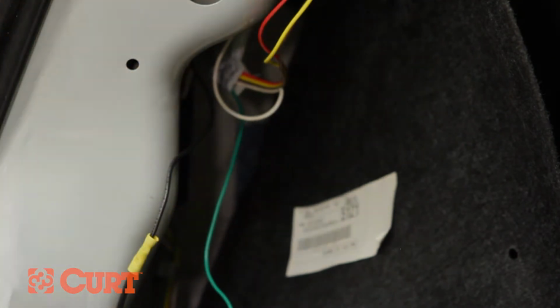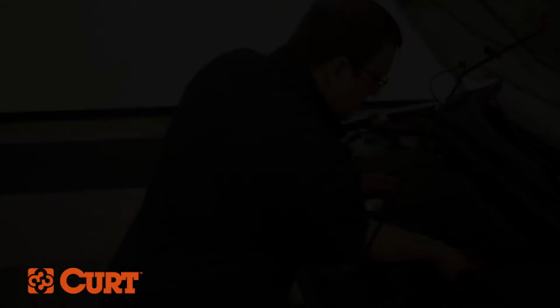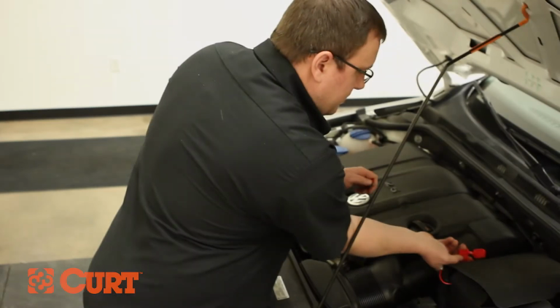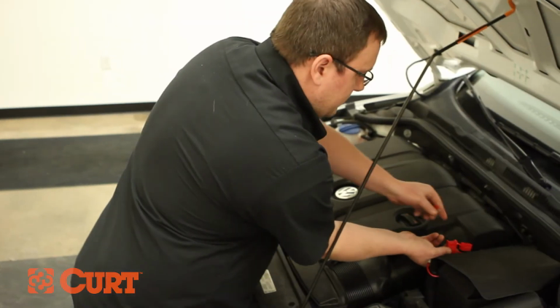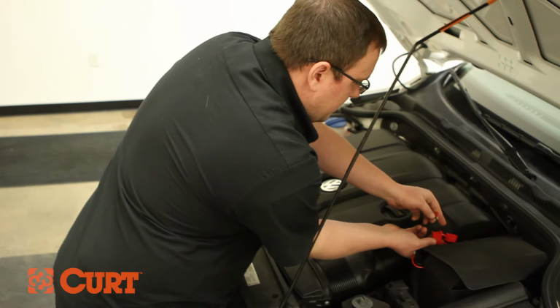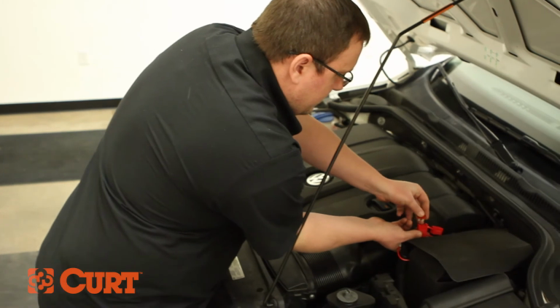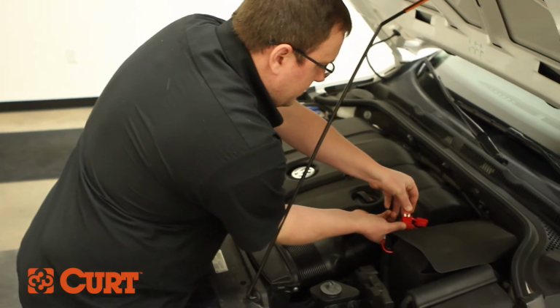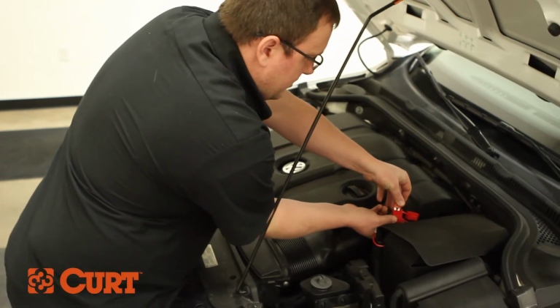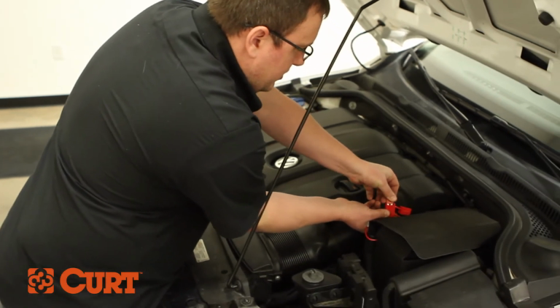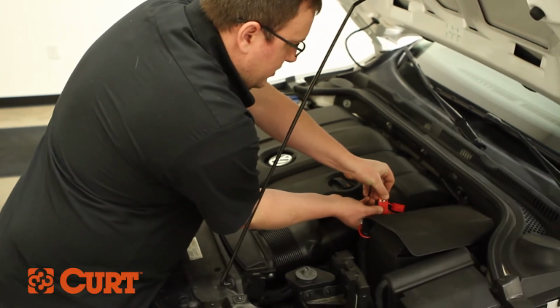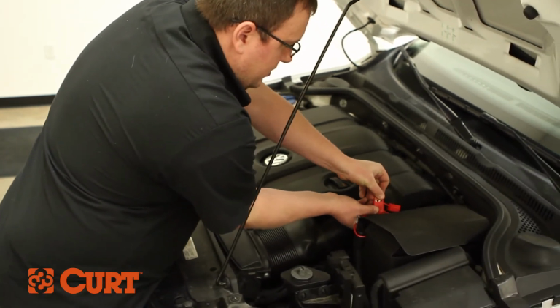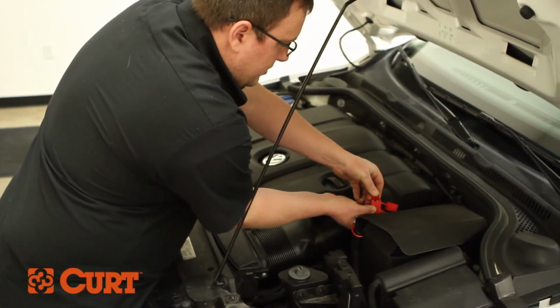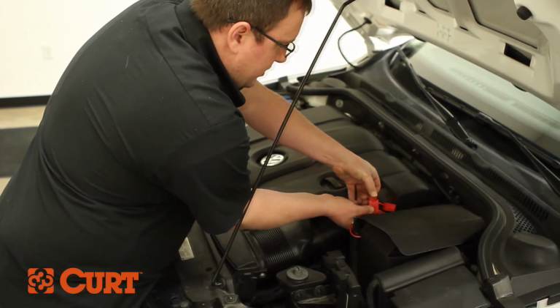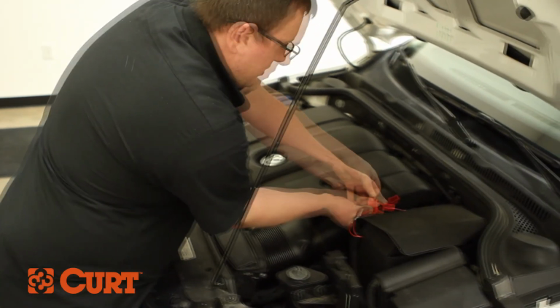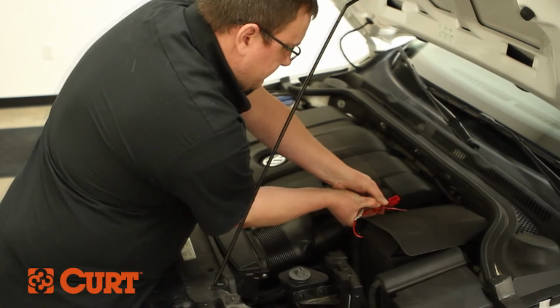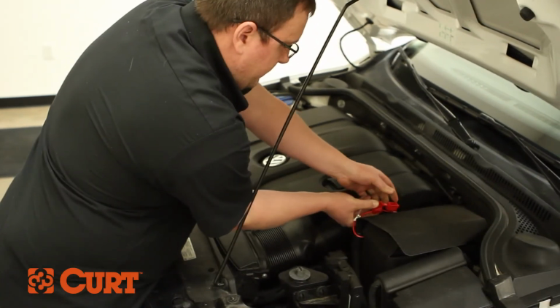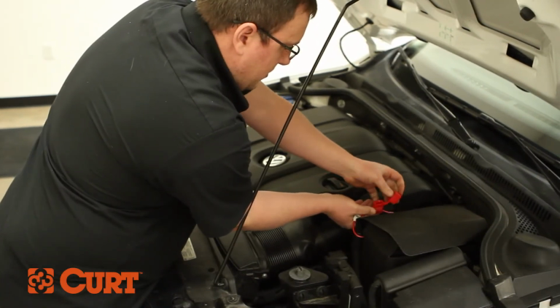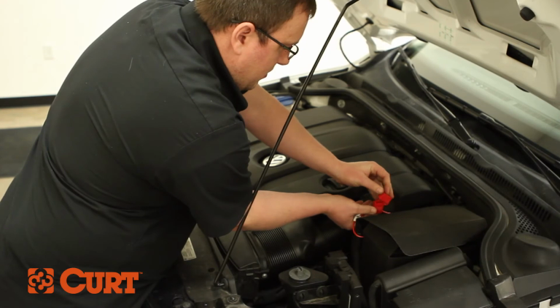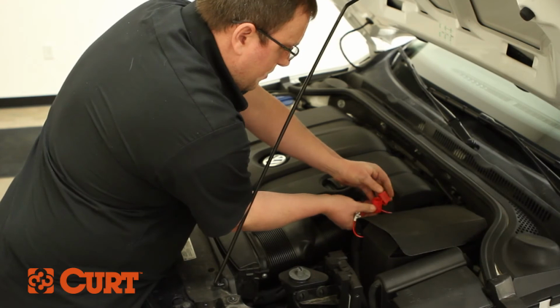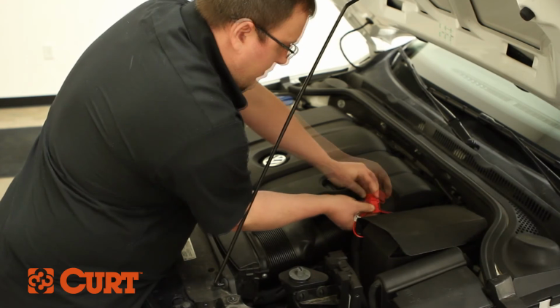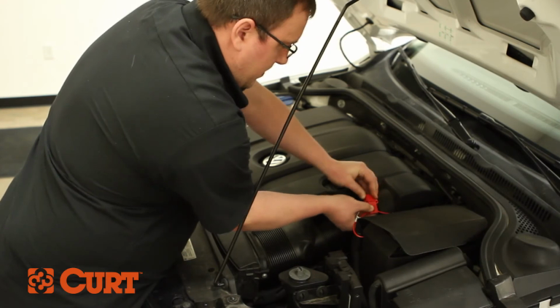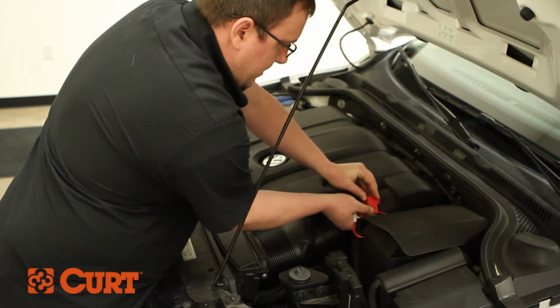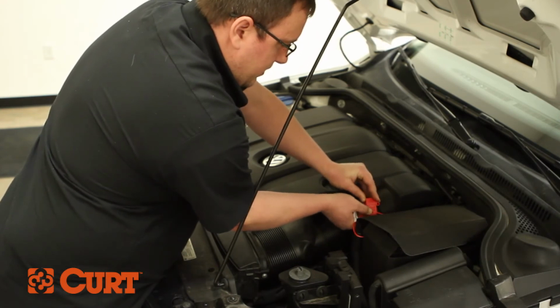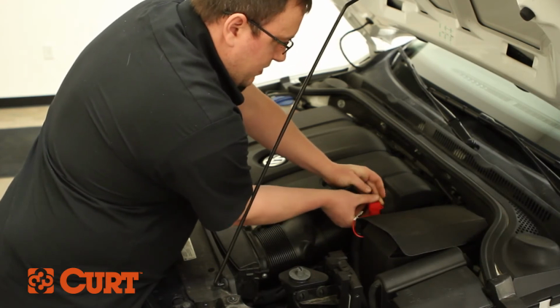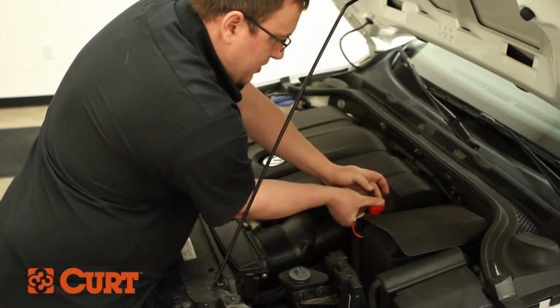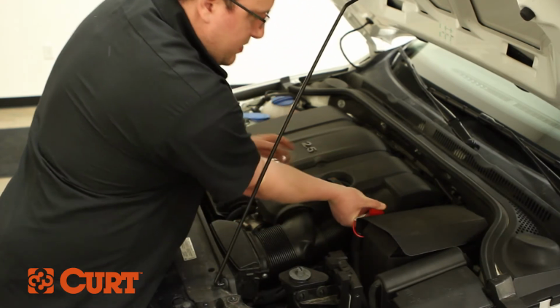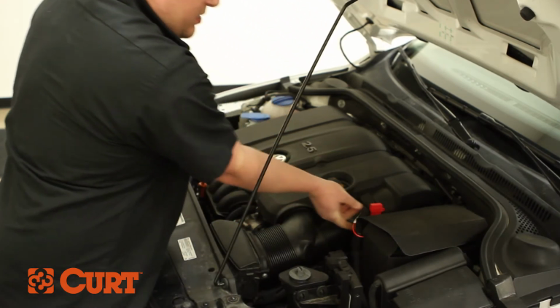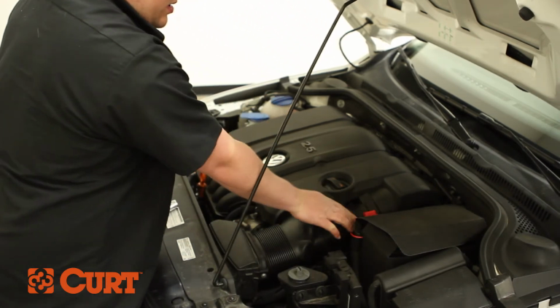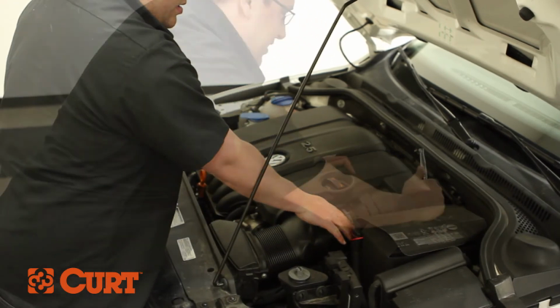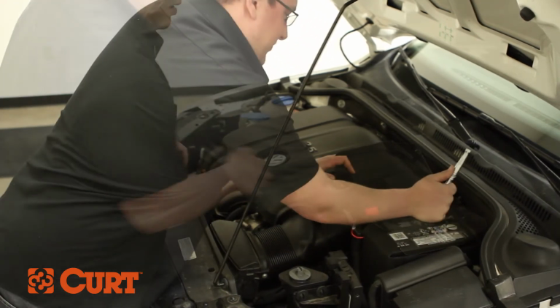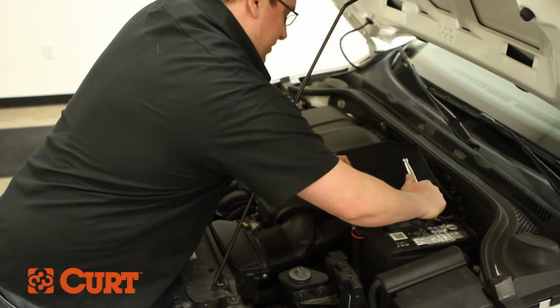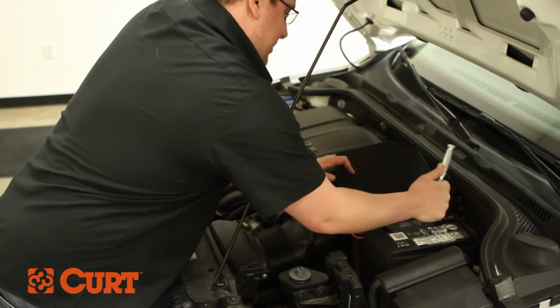Insert the red 10-amp fuse into the red inline fuse holder. Reconnect the negative battery cable.